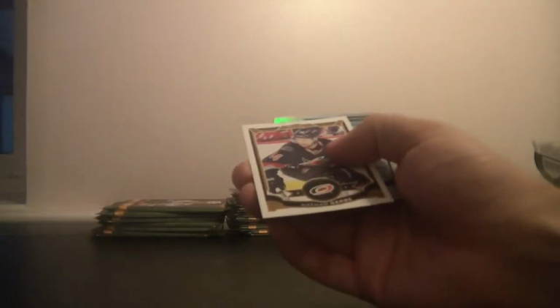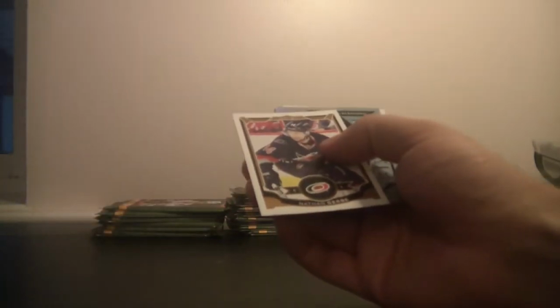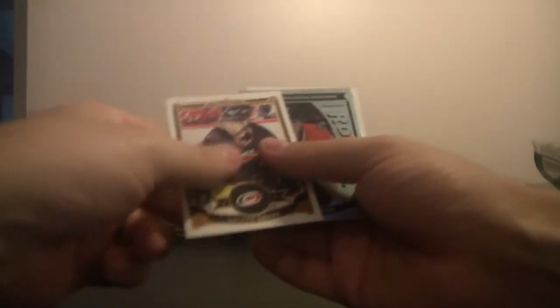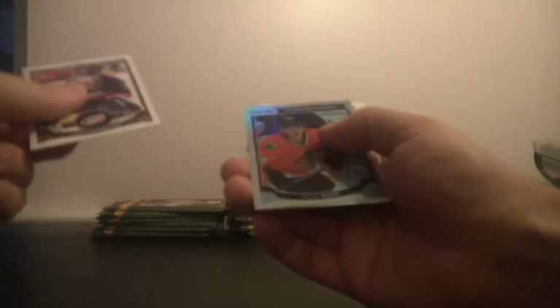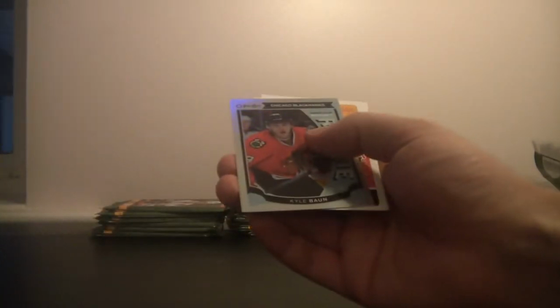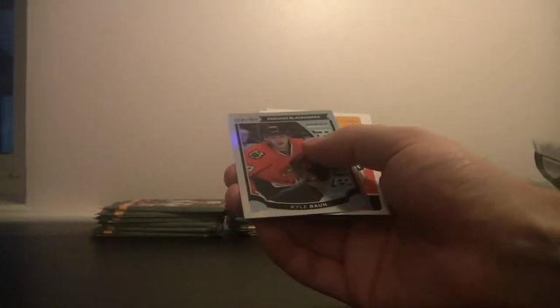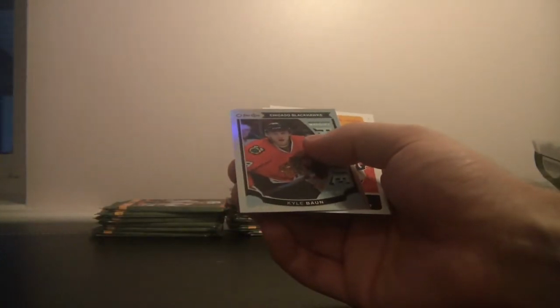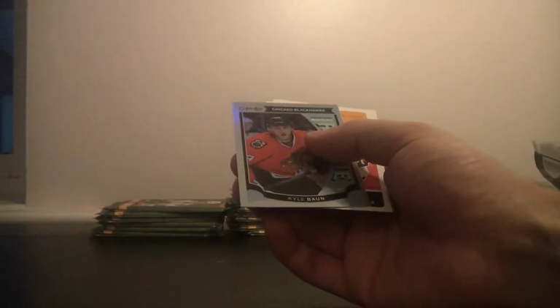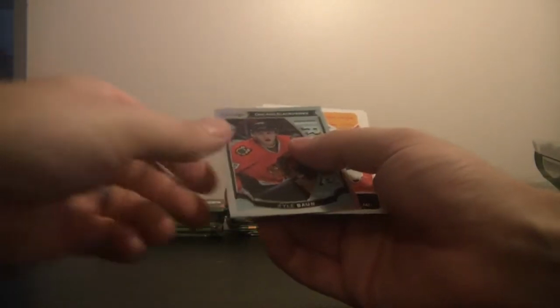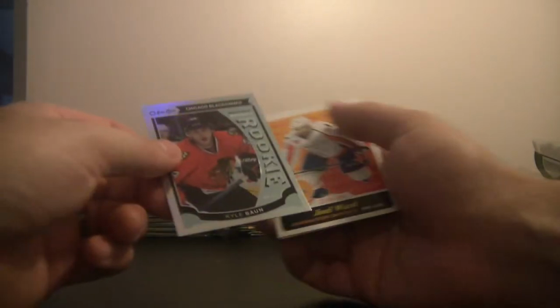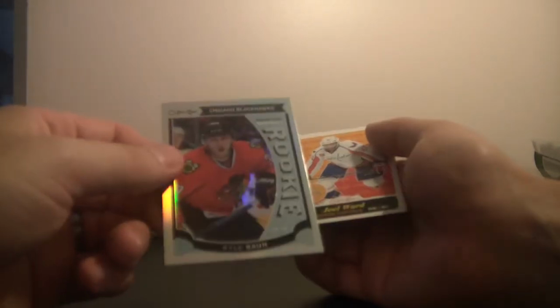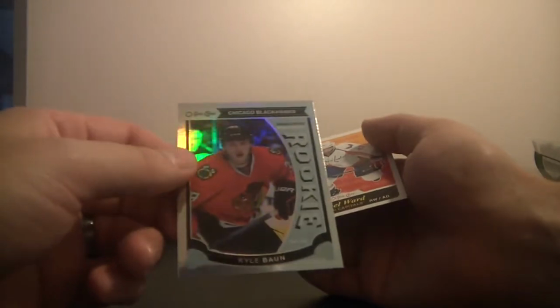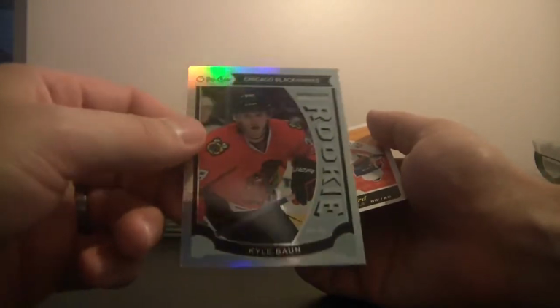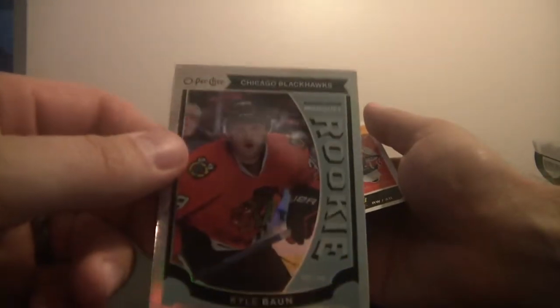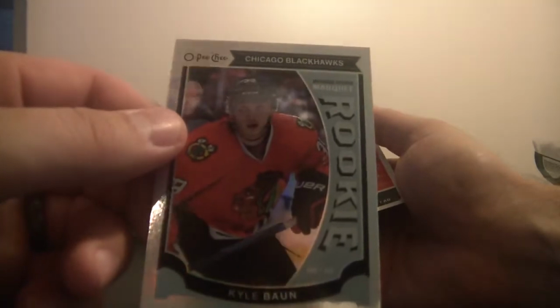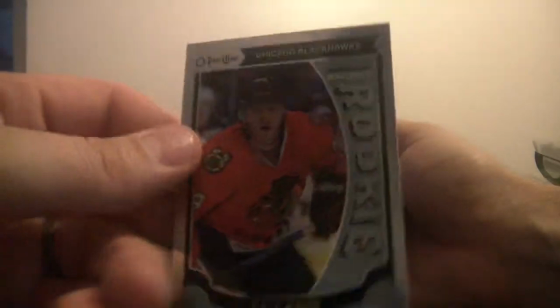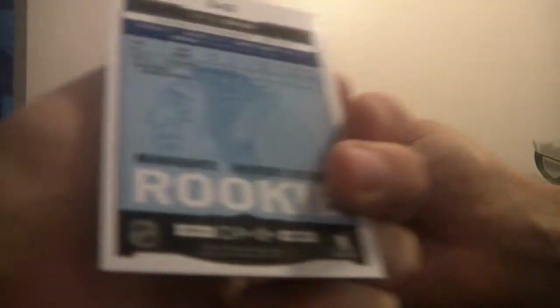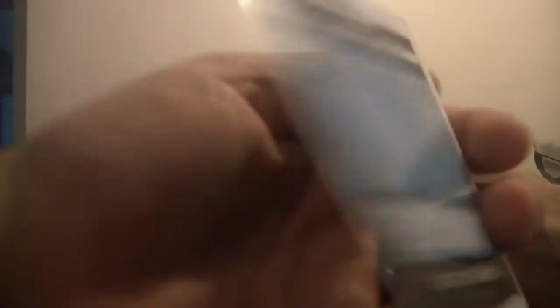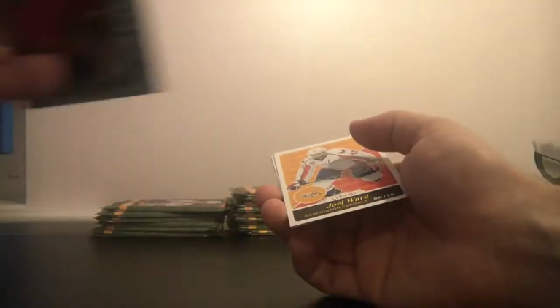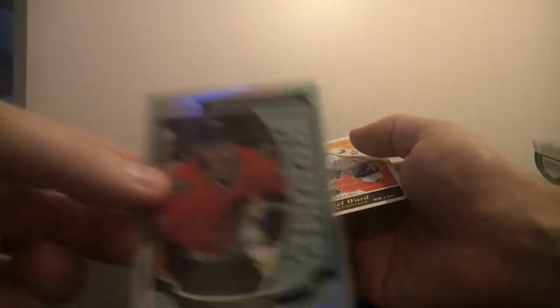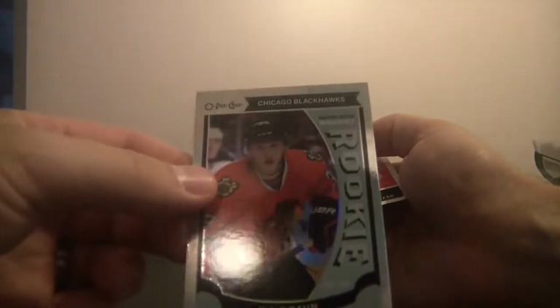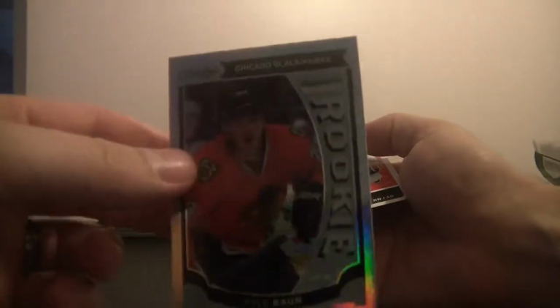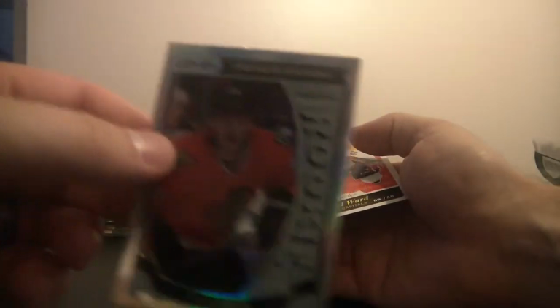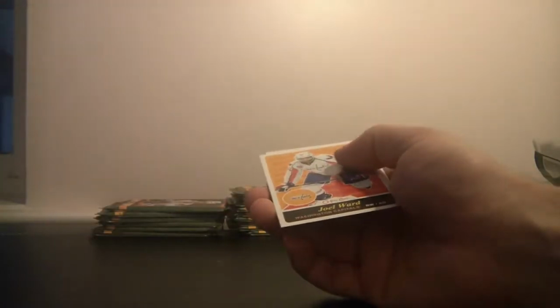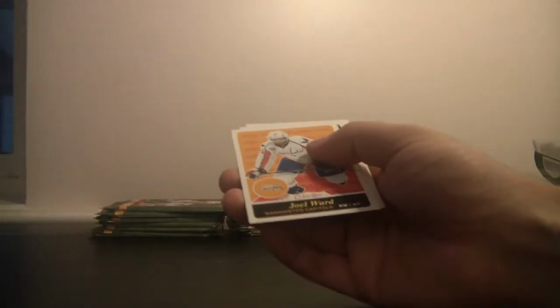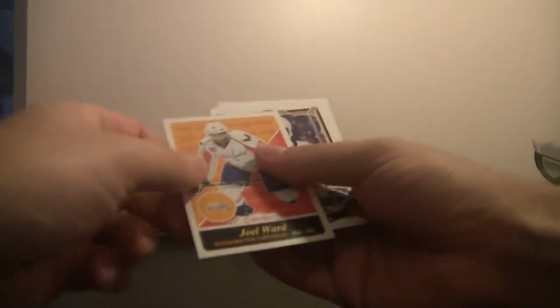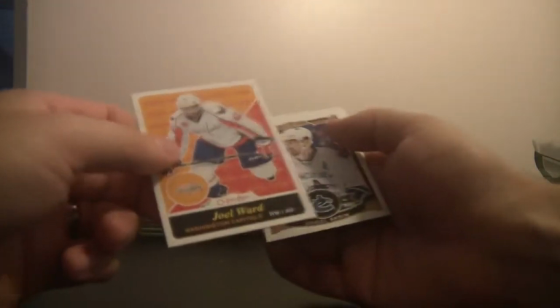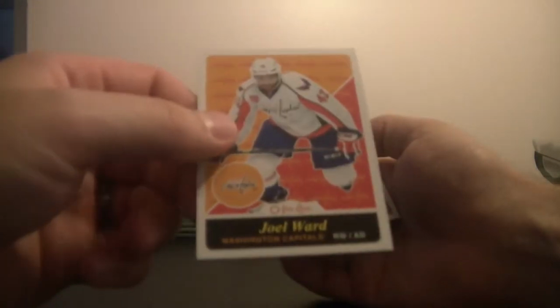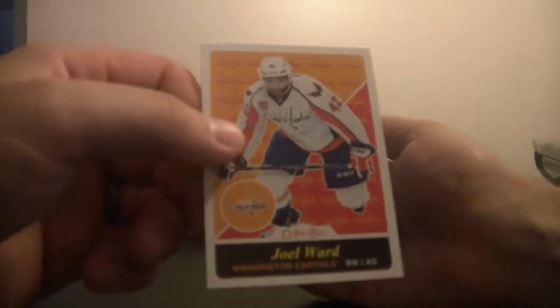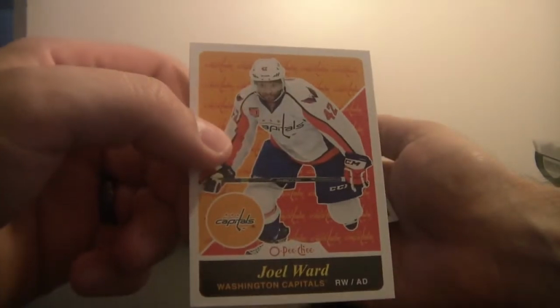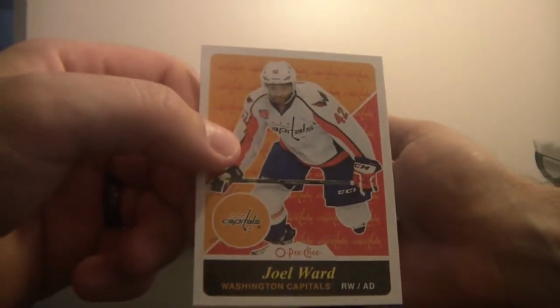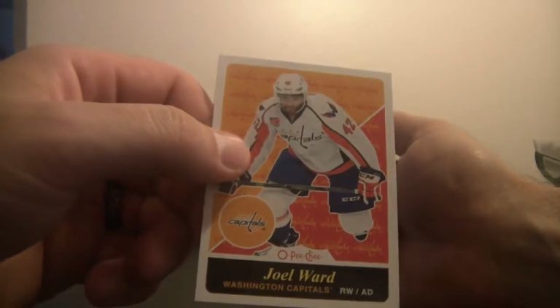Another checklist. Rookie card for the Chicago Blackhawks, it's Kyle Vaughn — not short printed, just a shiny parallel. Joel Ward for the Washington Capitals.